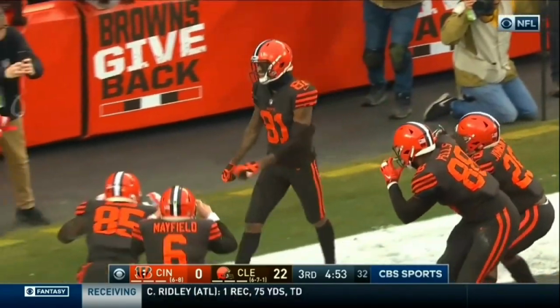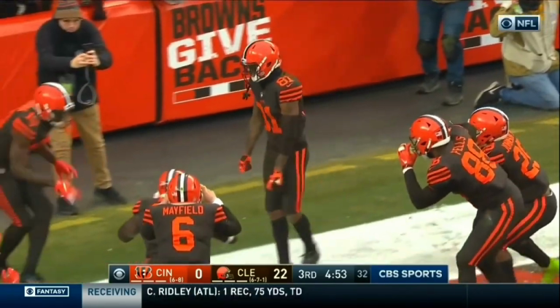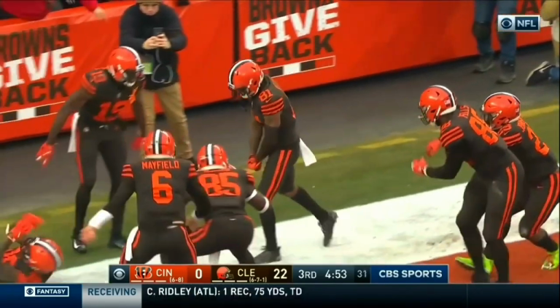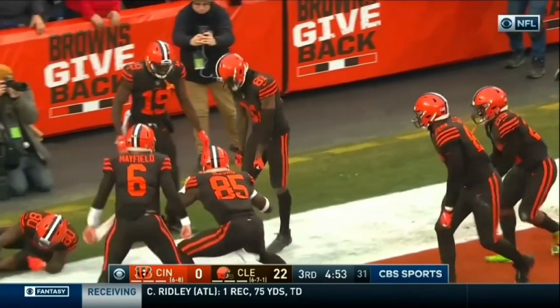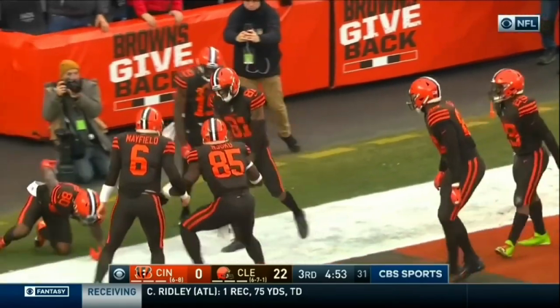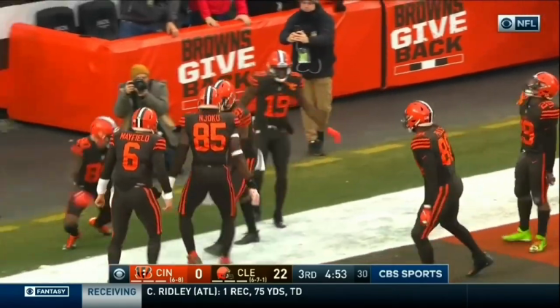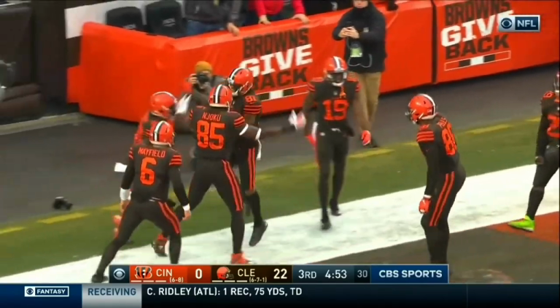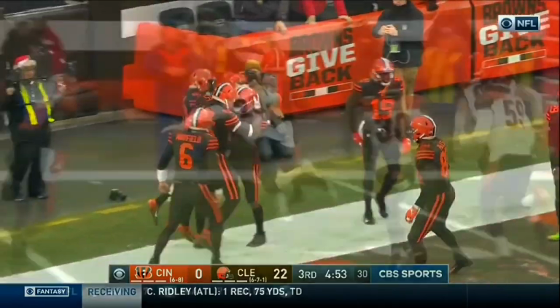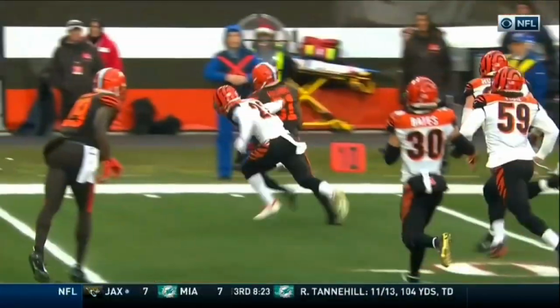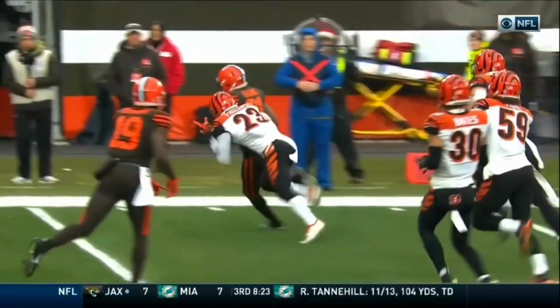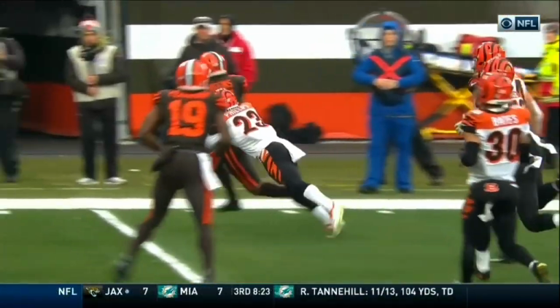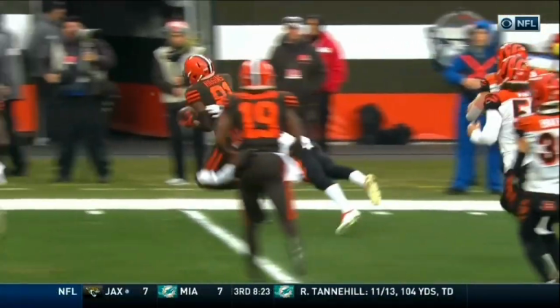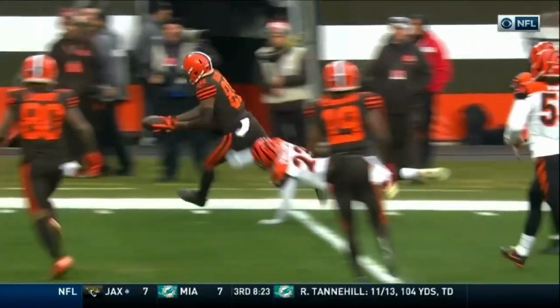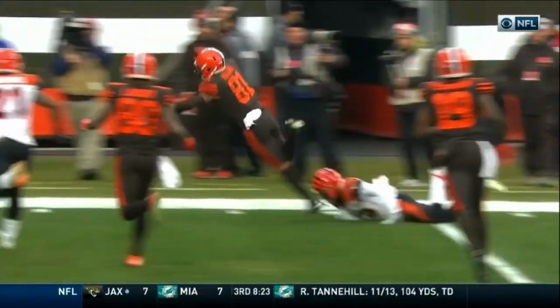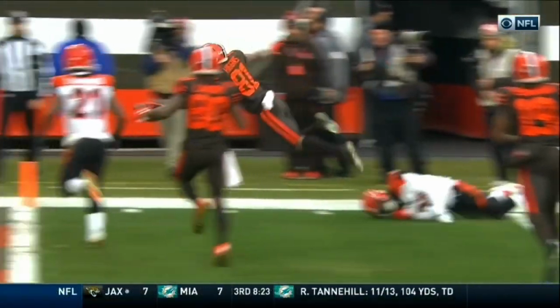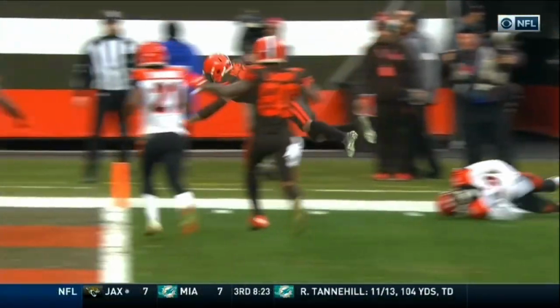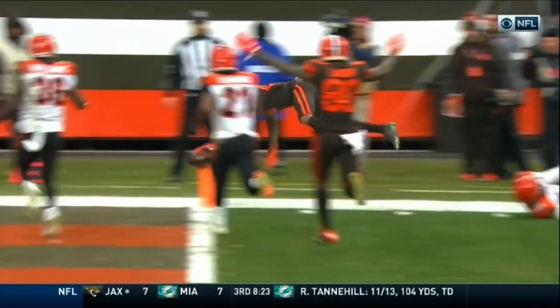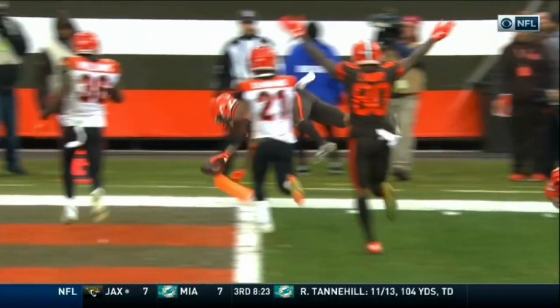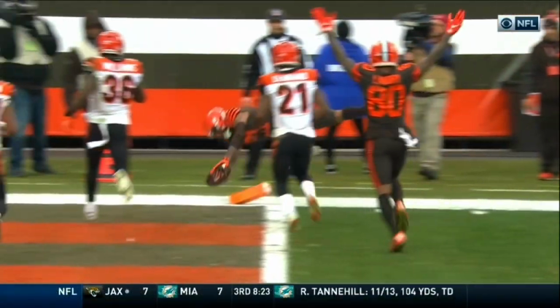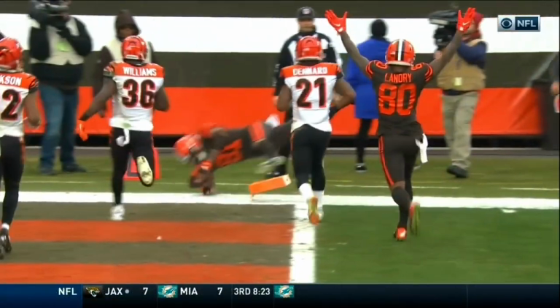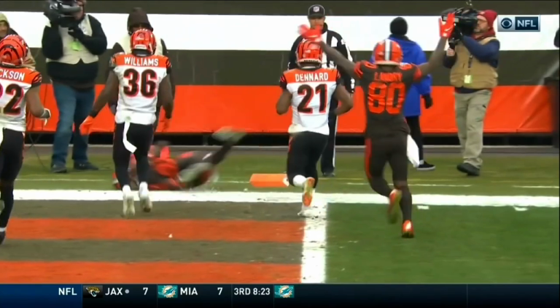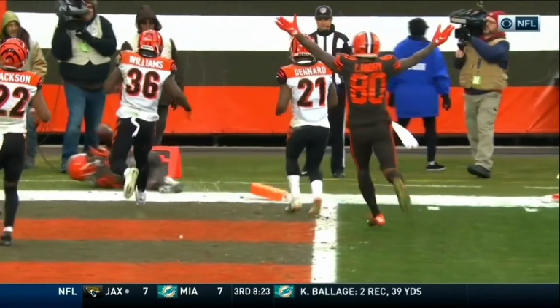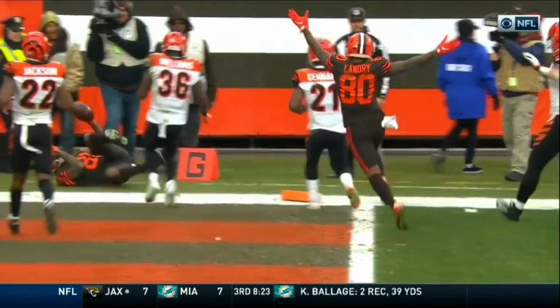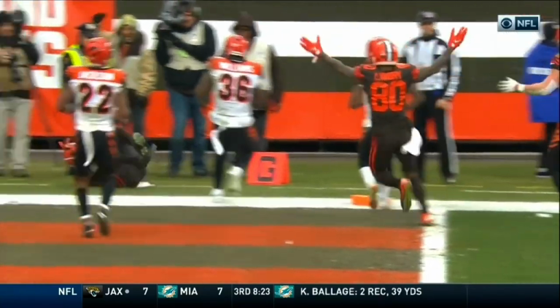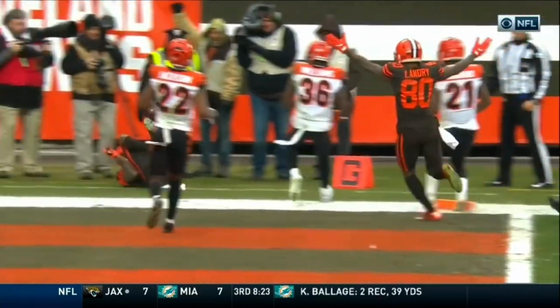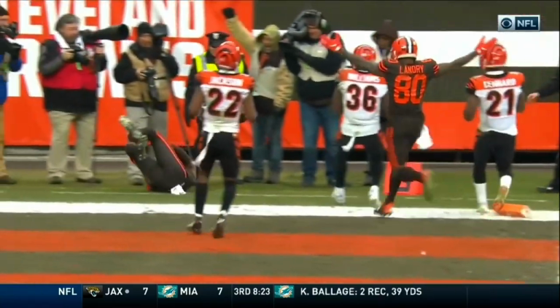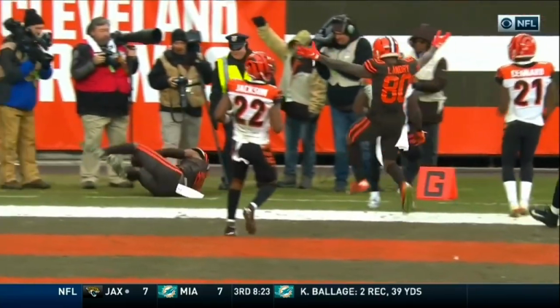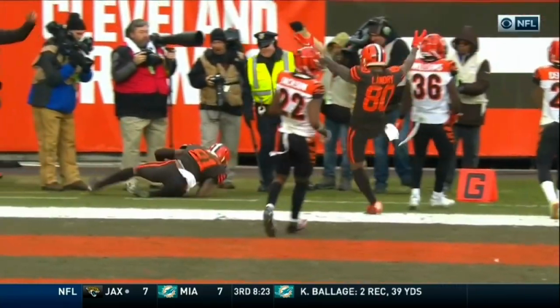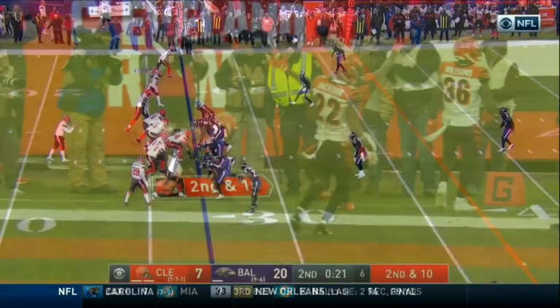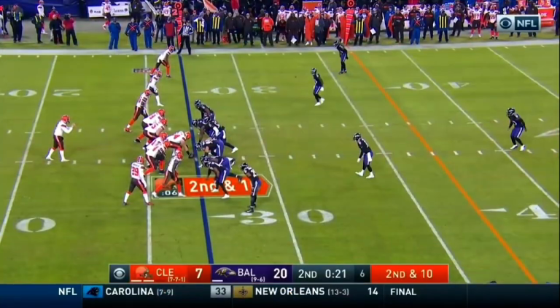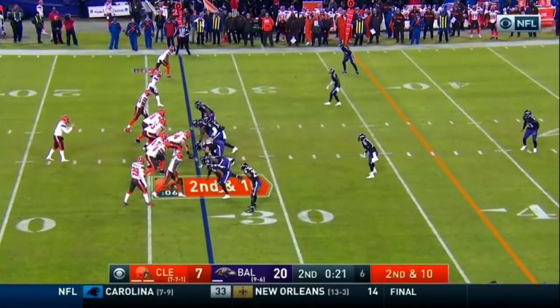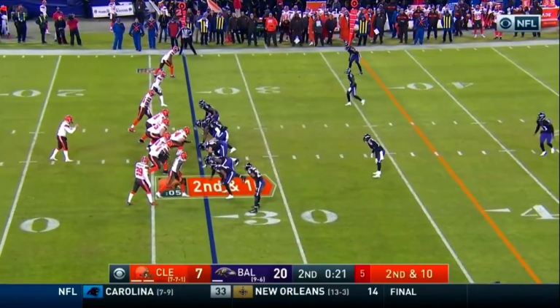Really well done by Cleveland. Initially a great job by Mayfield spotting the coverage, quickly getting it out to Higgins, and then Higgins does the right thing for the Browns' rookie quarterback.